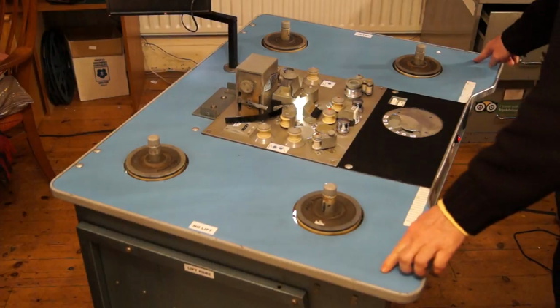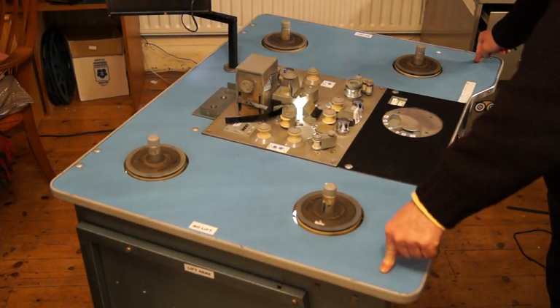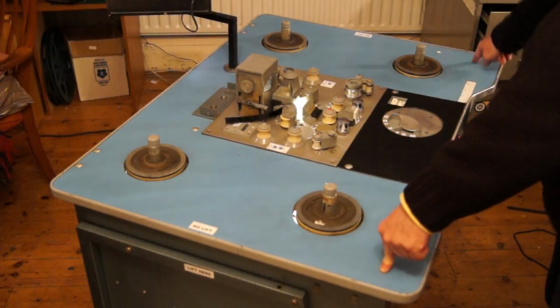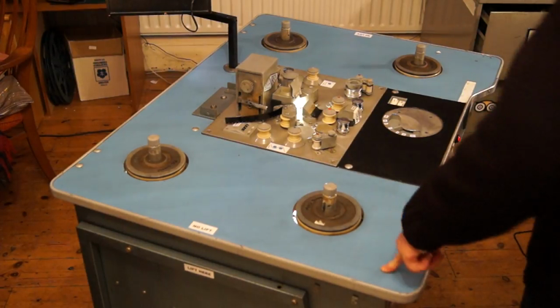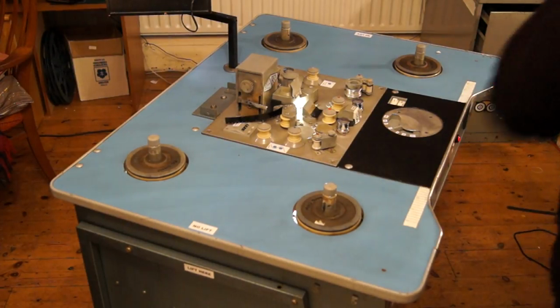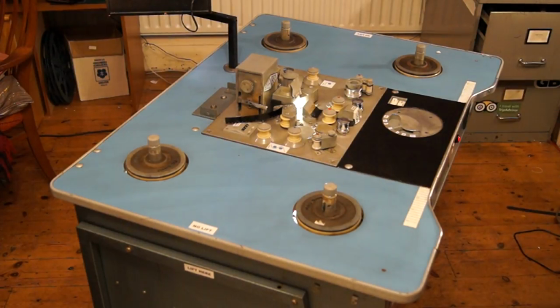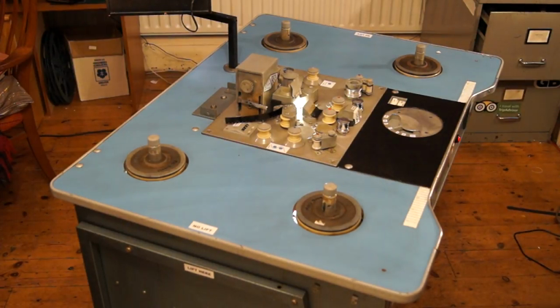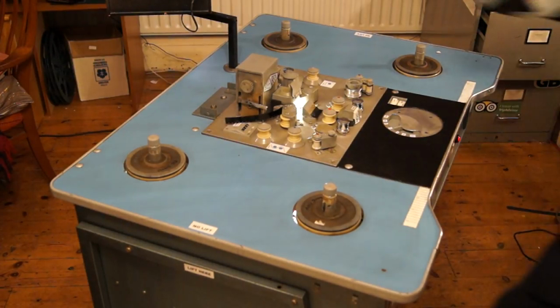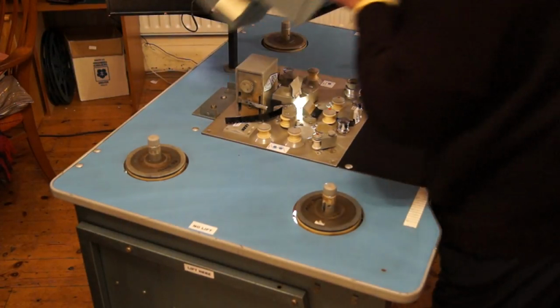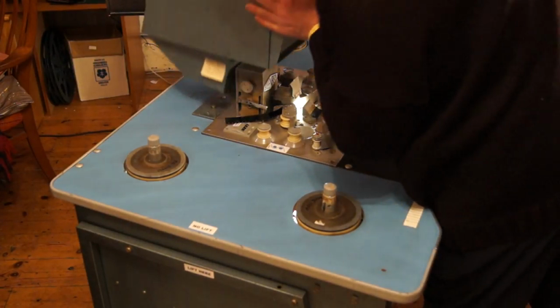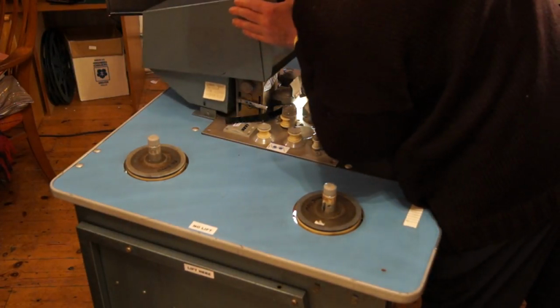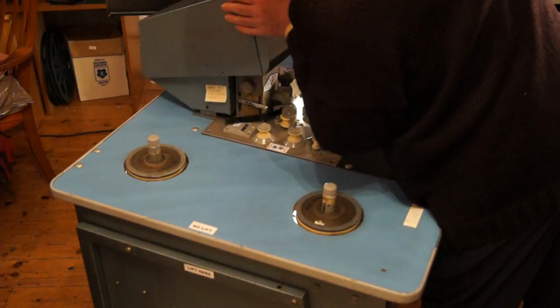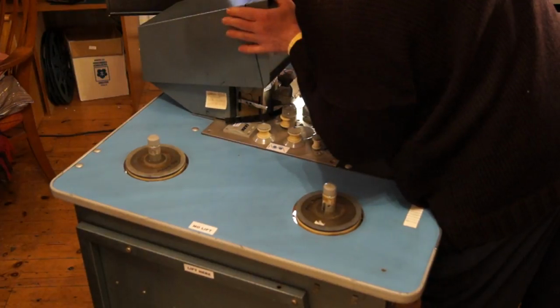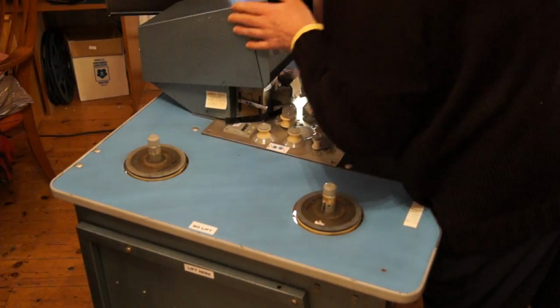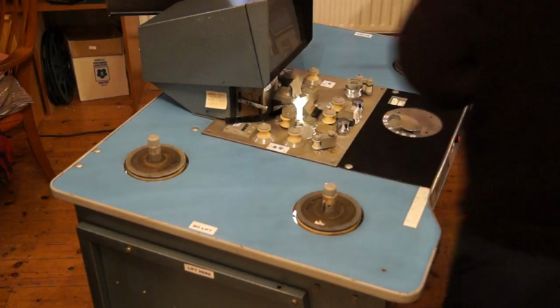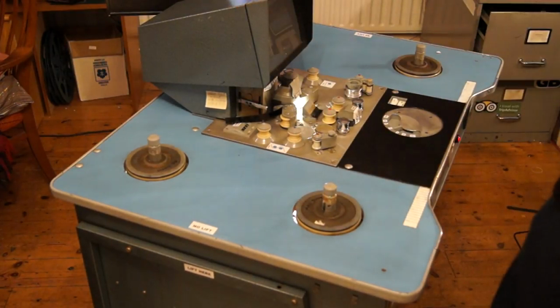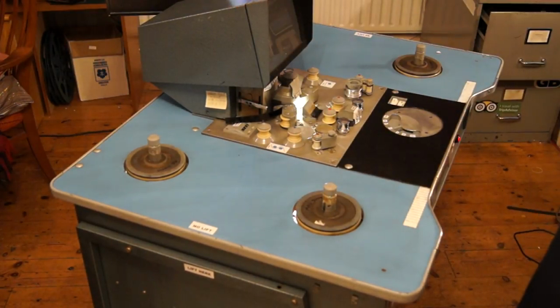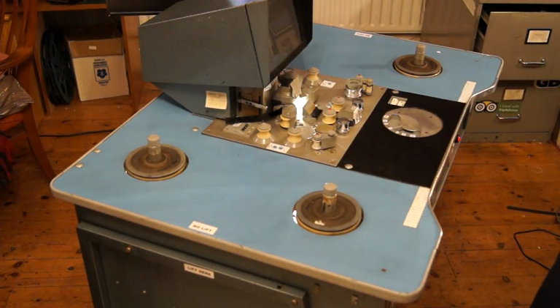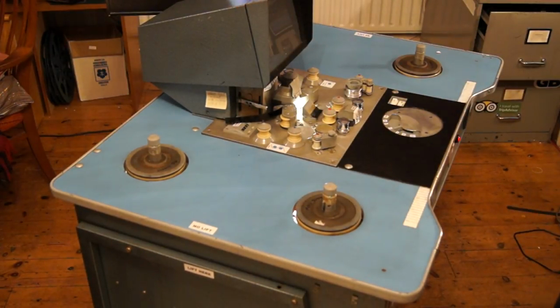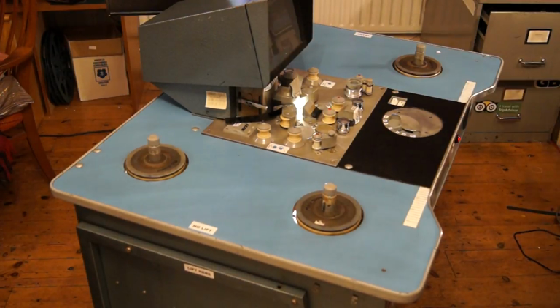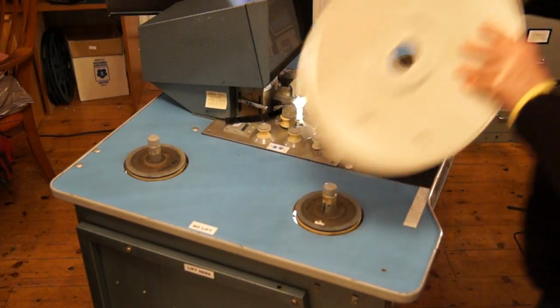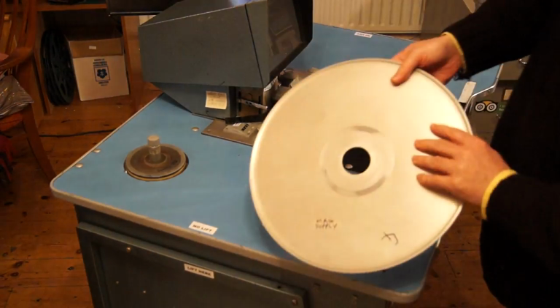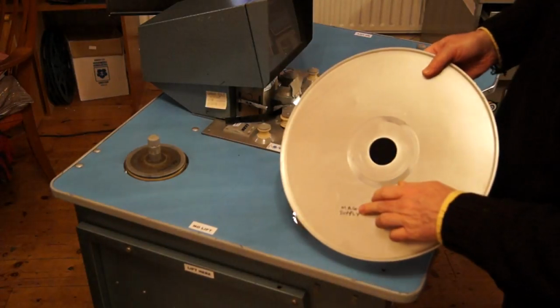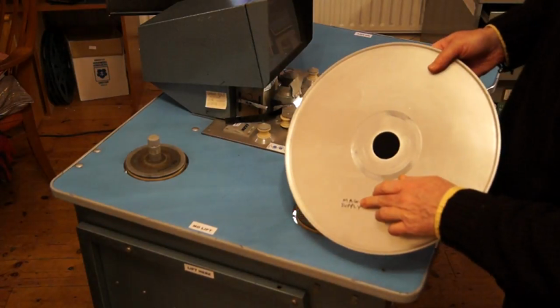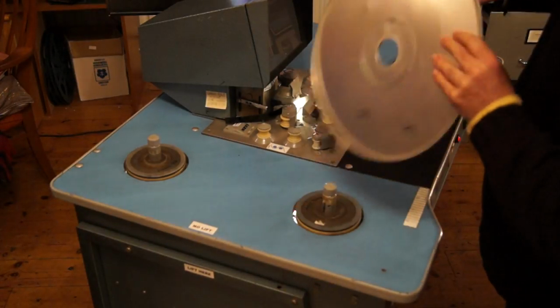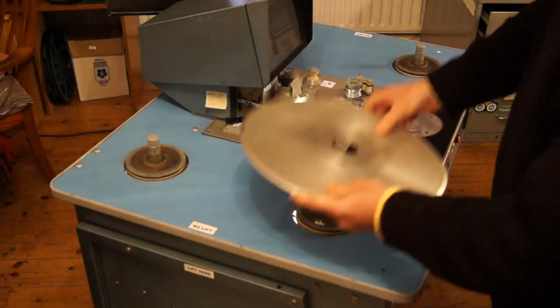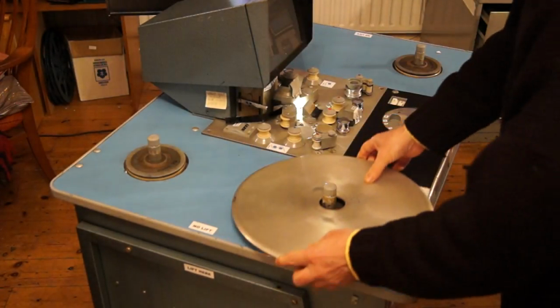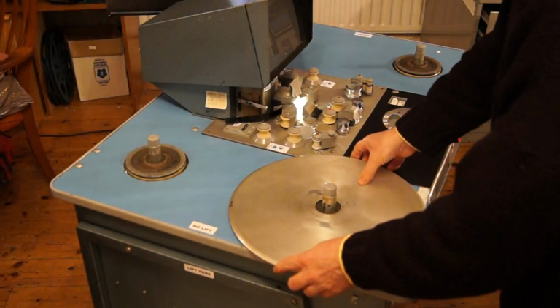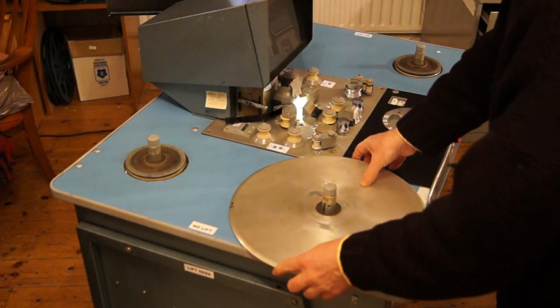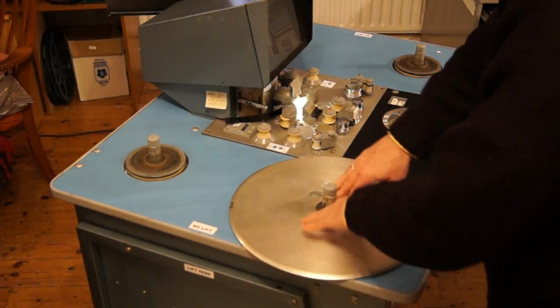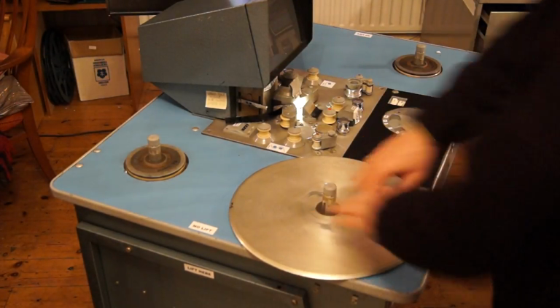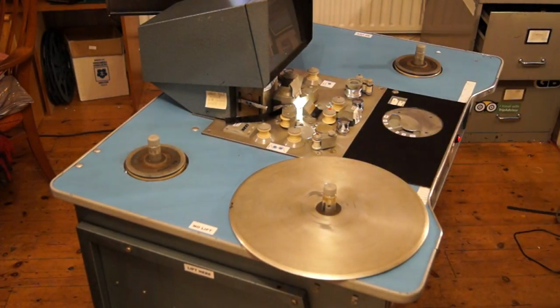Screws back, projection box back, plates back in their proper positions marked underneath. And that's that.